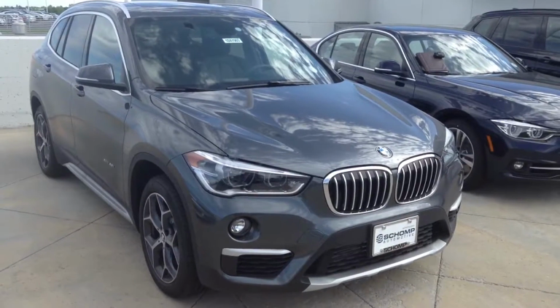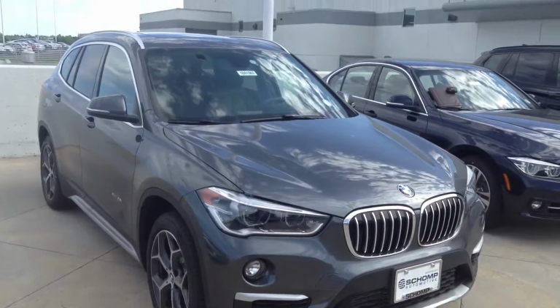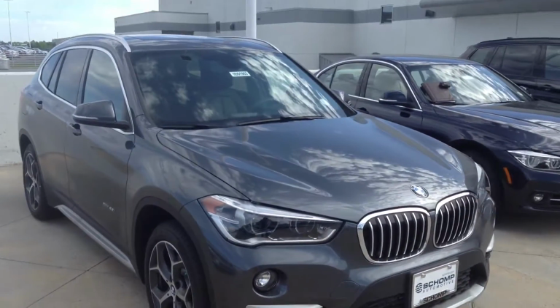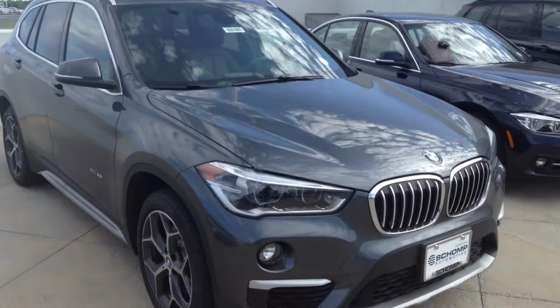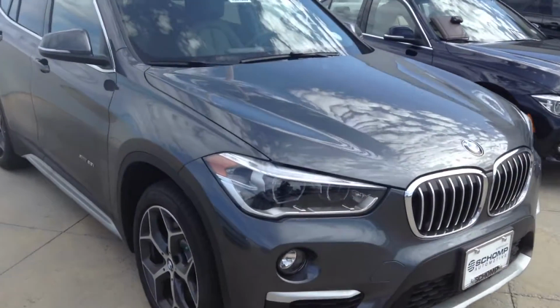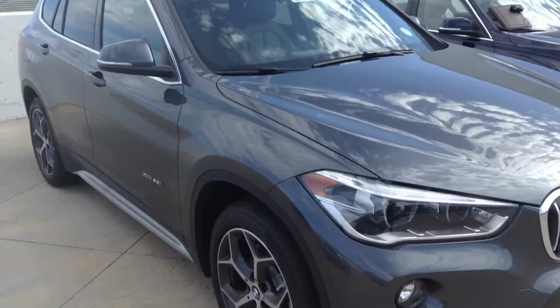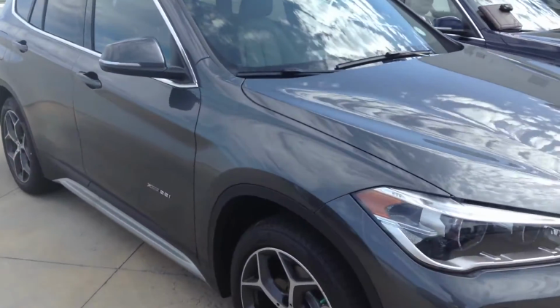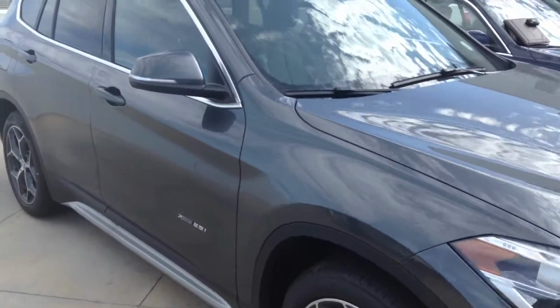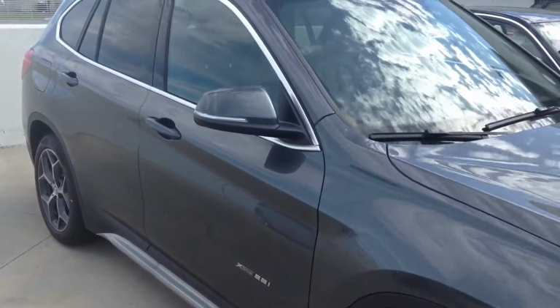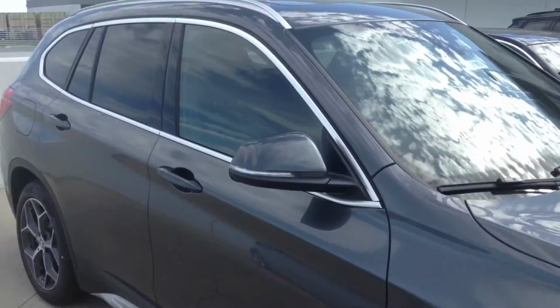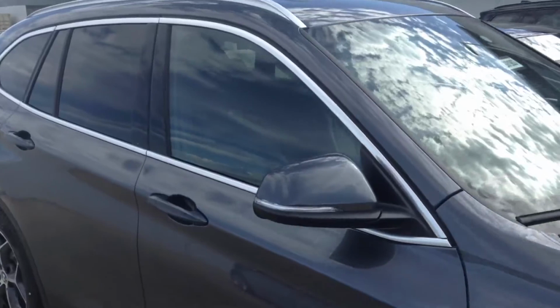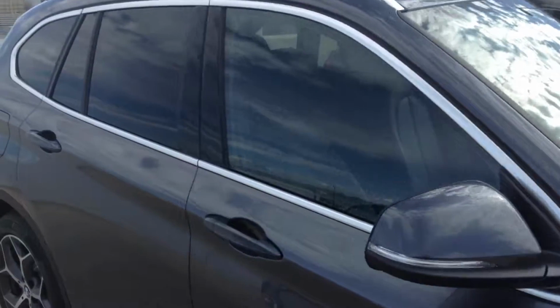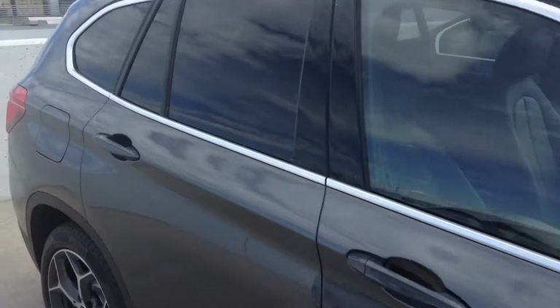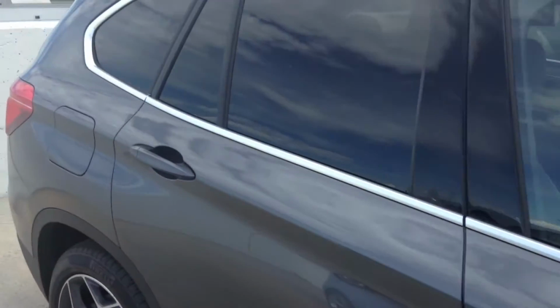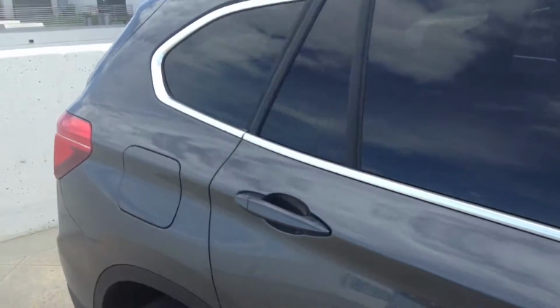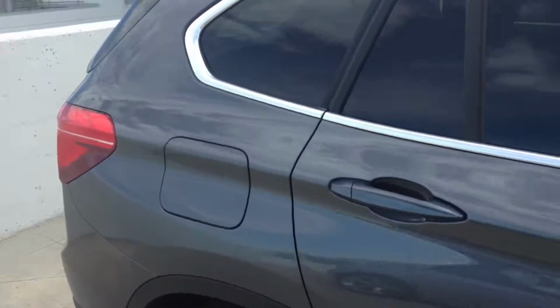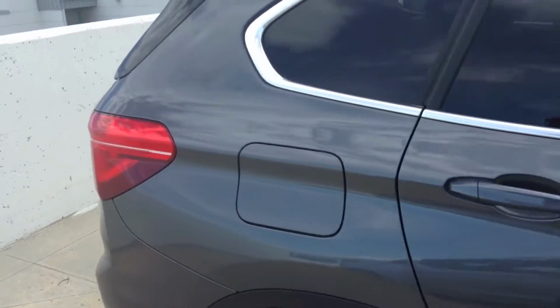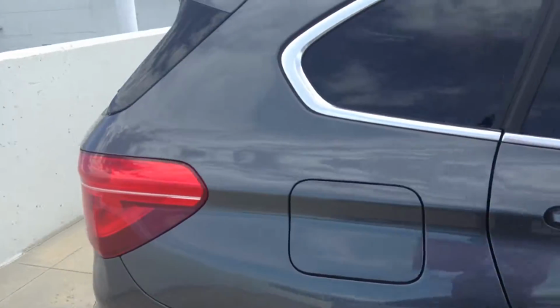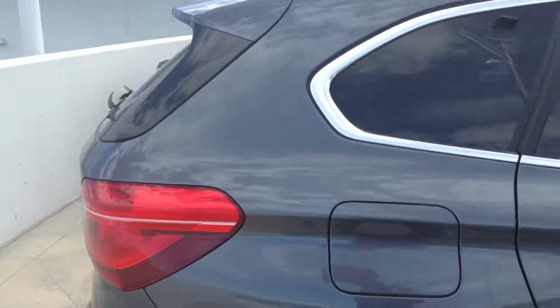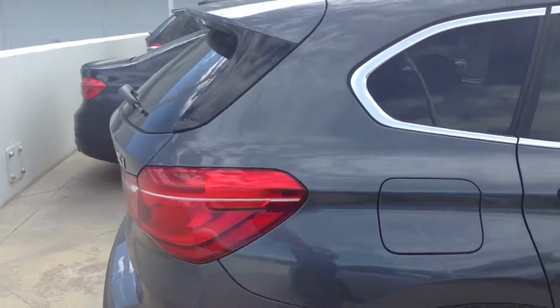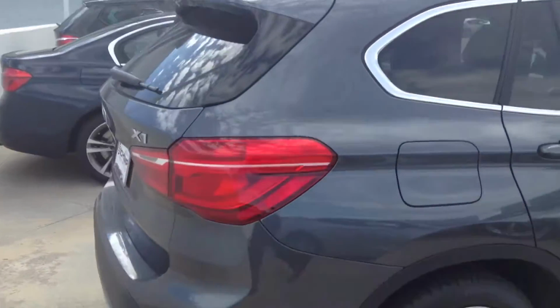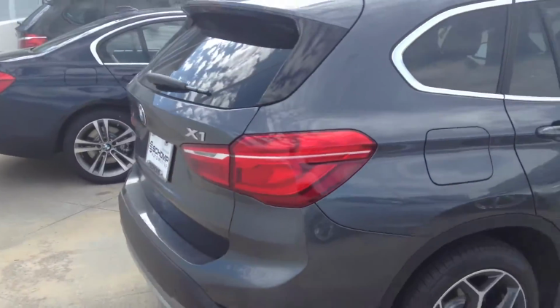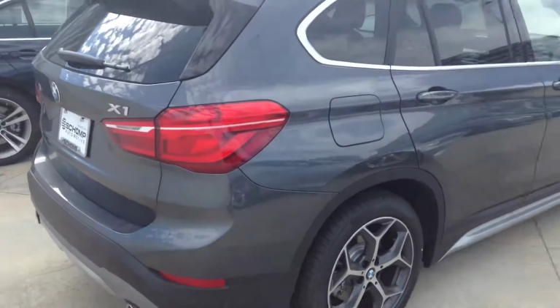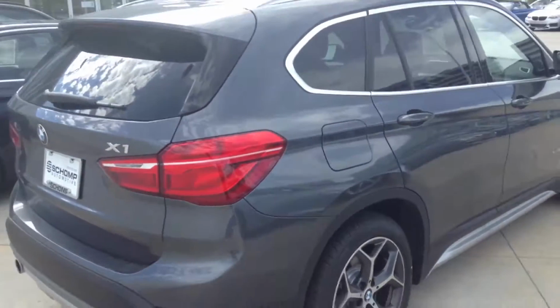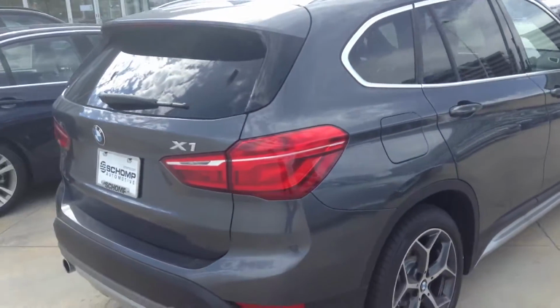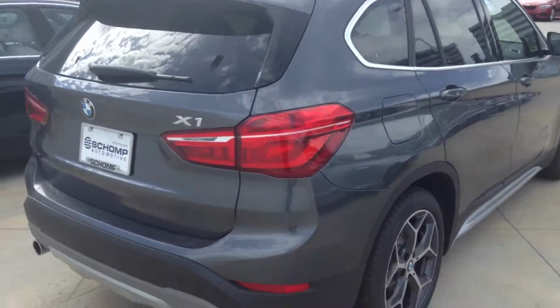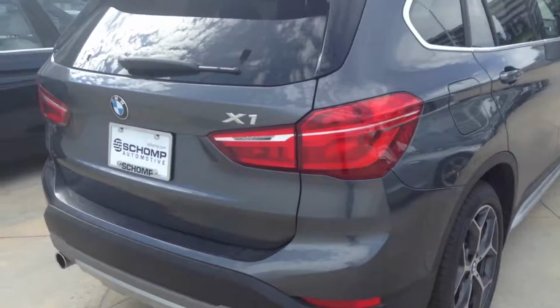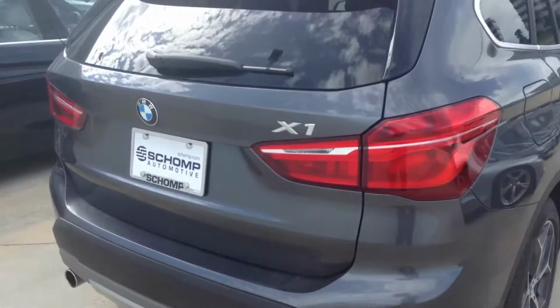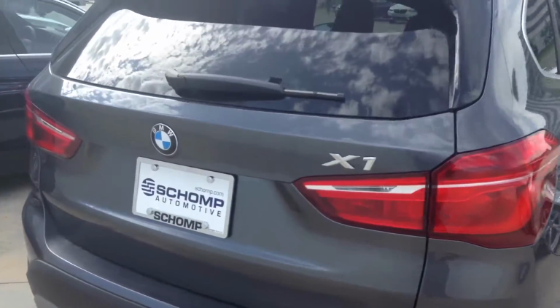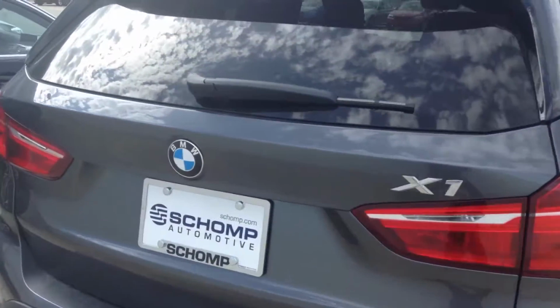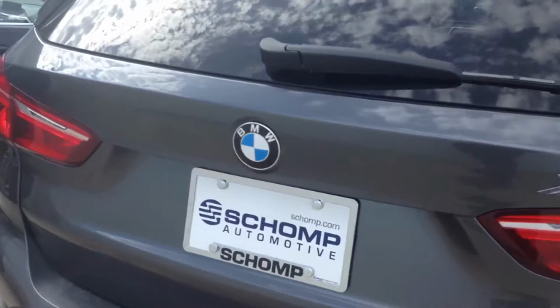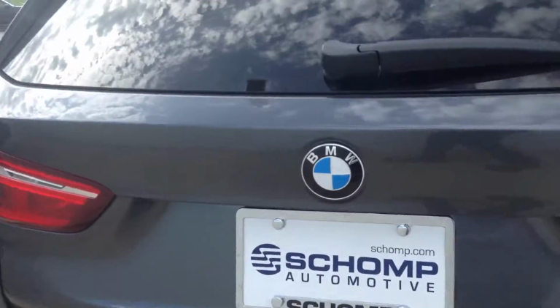Good morning, Michael Aji here from Shant BMW. I want to send you a quick video of an X1 that we had here on the lot. I do love the redesign of these vehicles. They've made them a little bit bigger, a little bit wider, more like an SUV, less like a crossover.